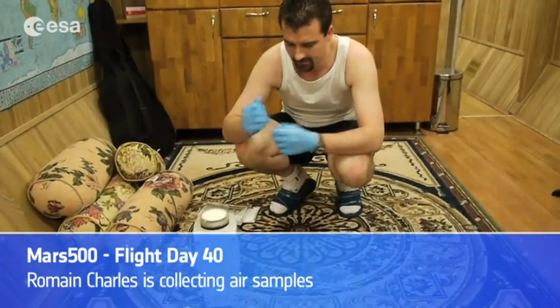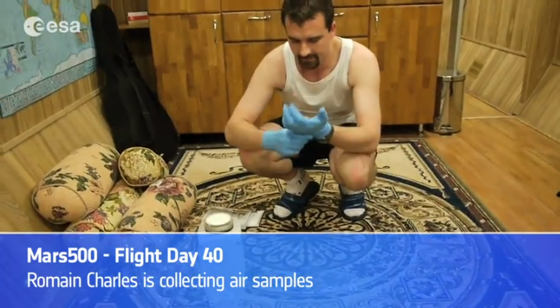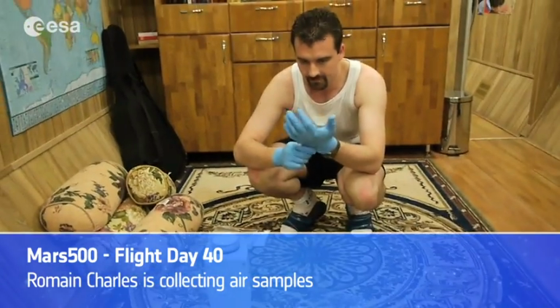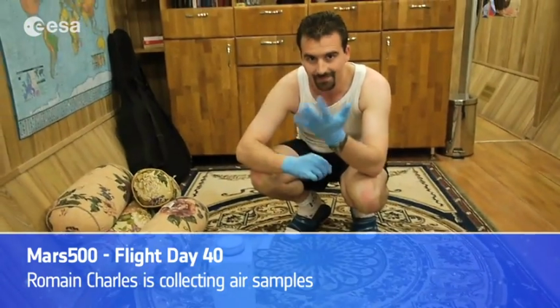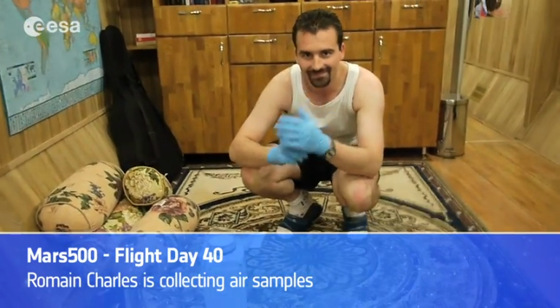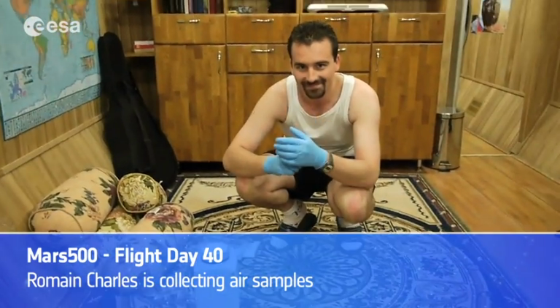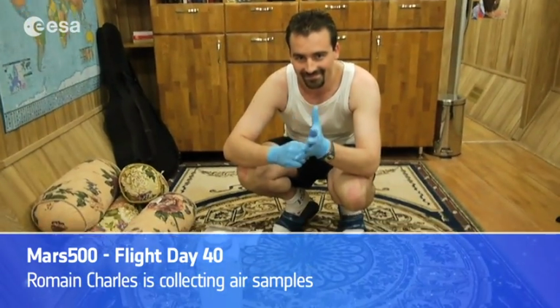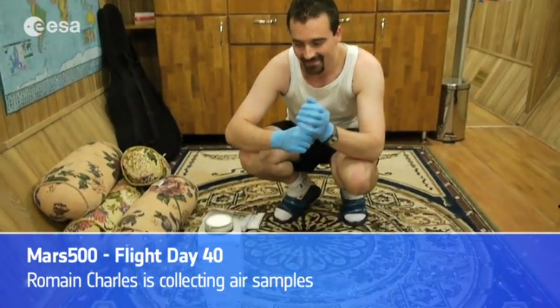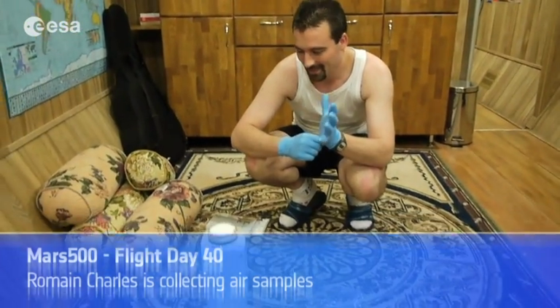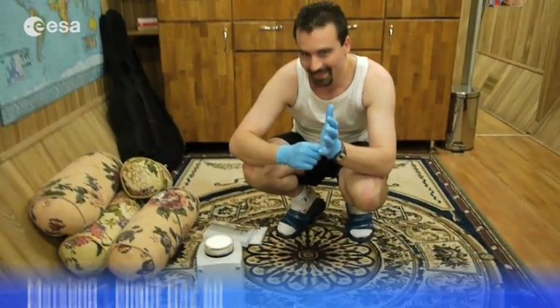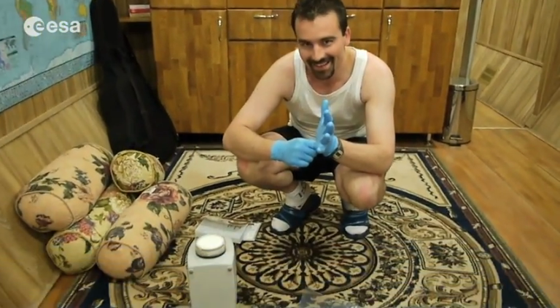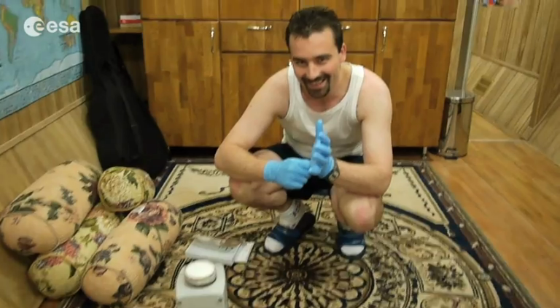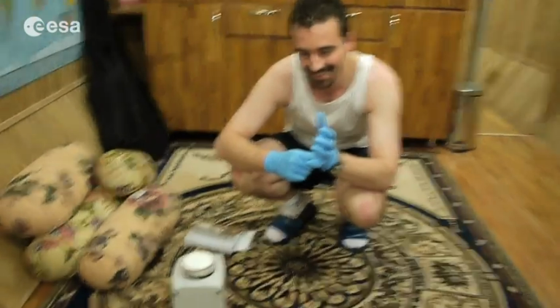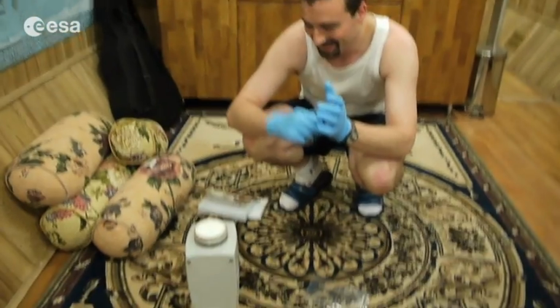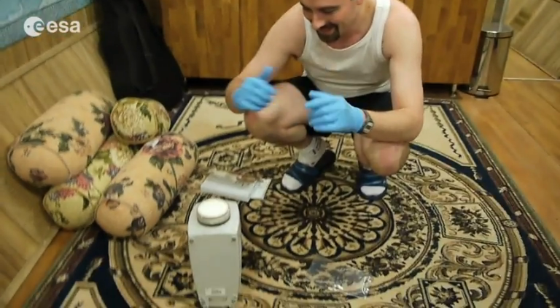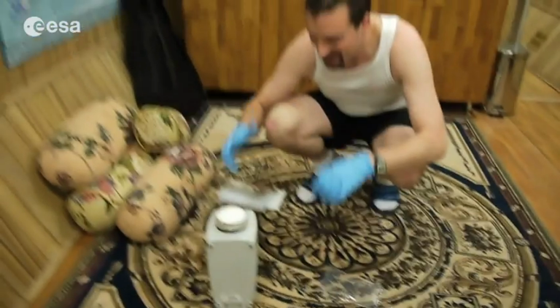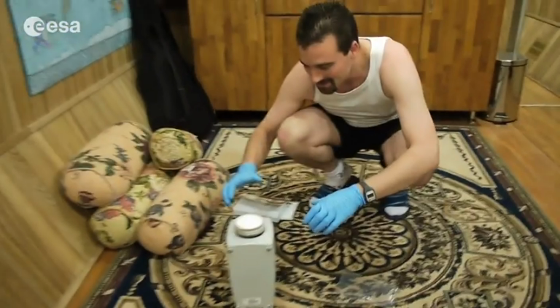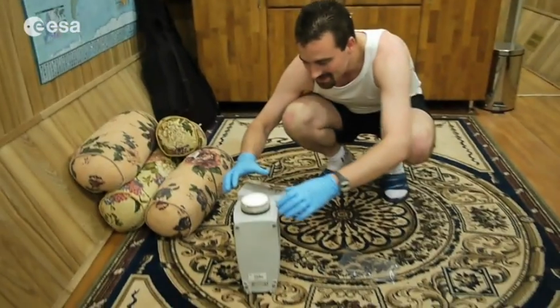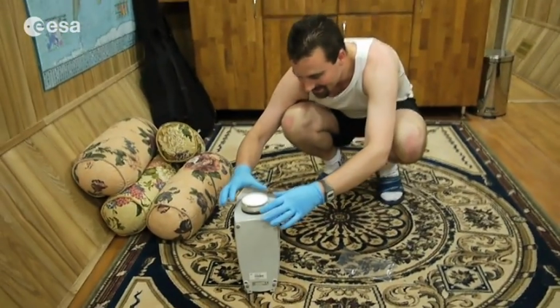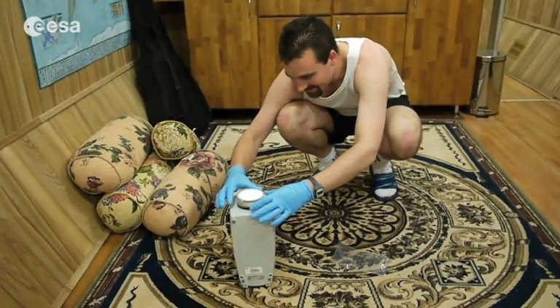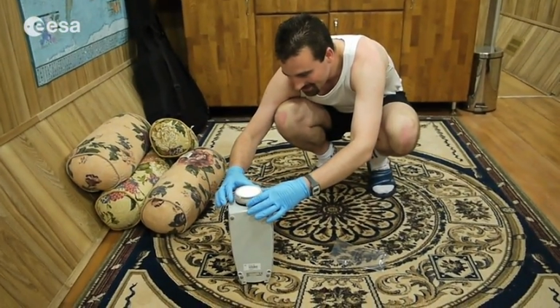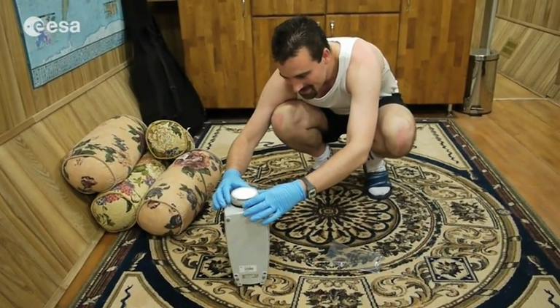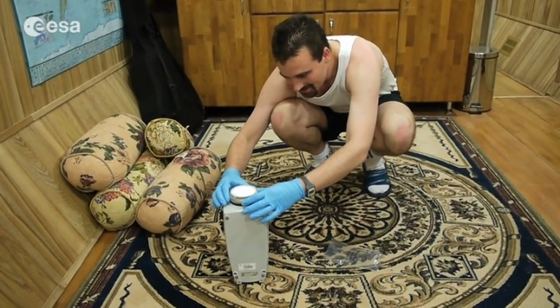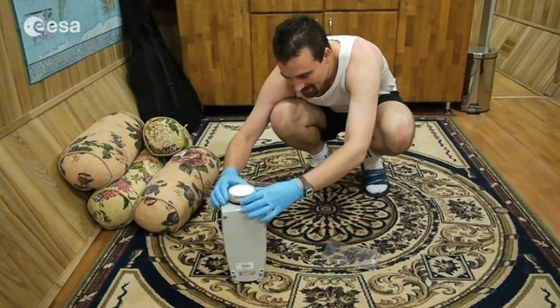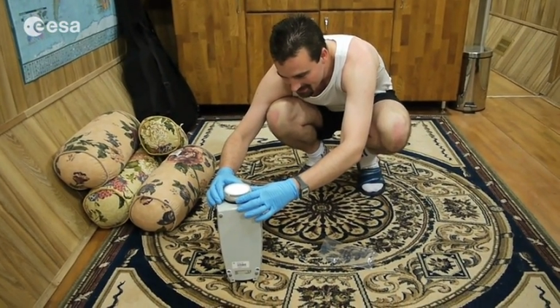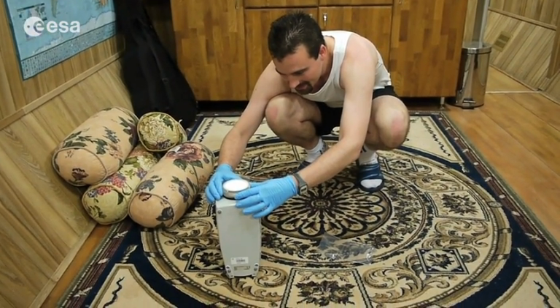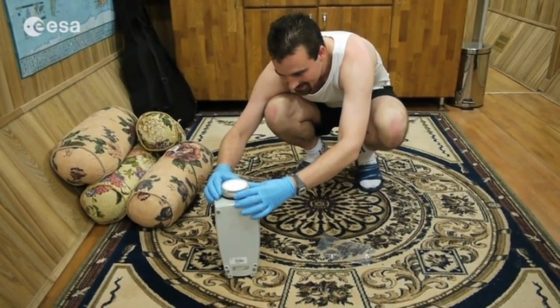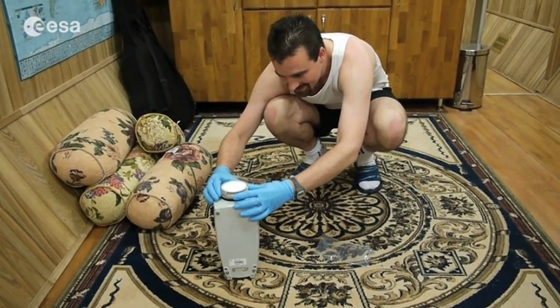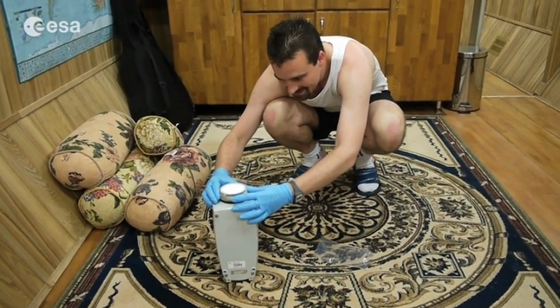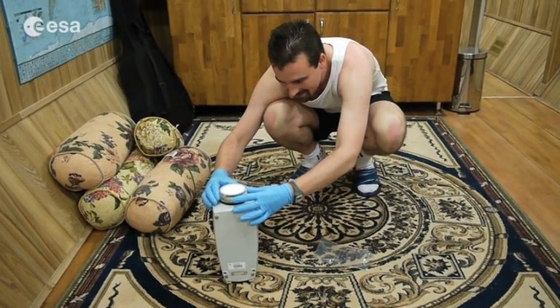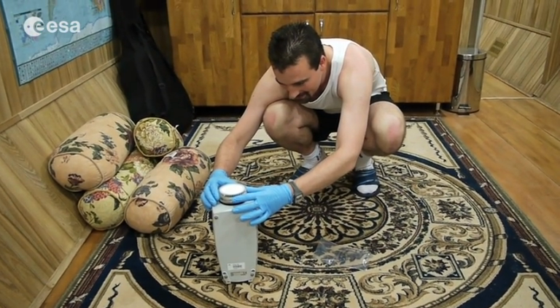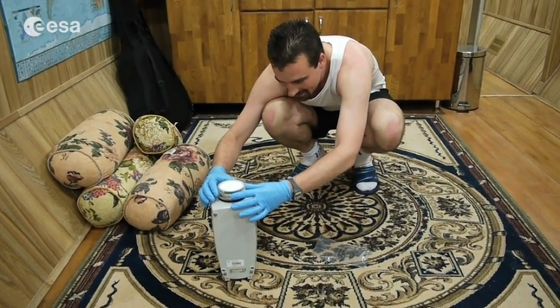Hi Roman, tell us what you're doing there in the middle of the living room. I'm just doing some air sampling on these glycerin filters.